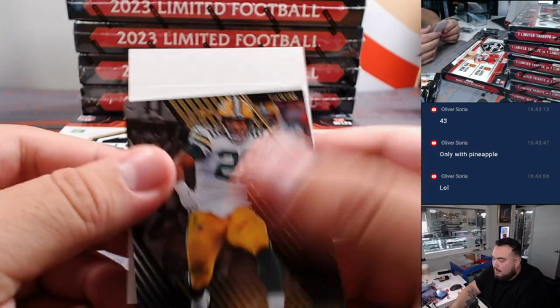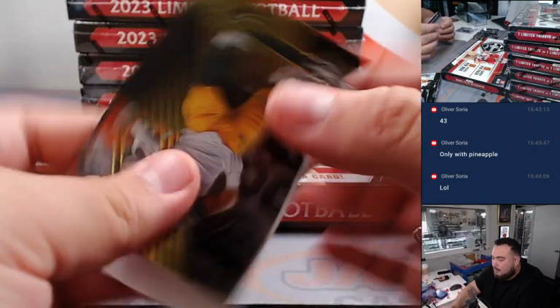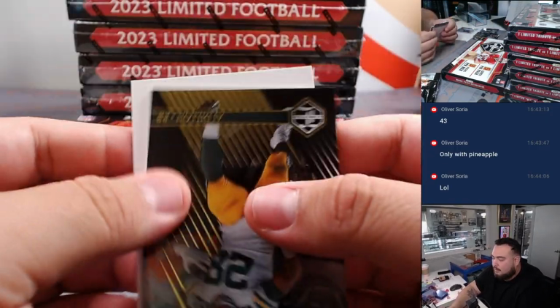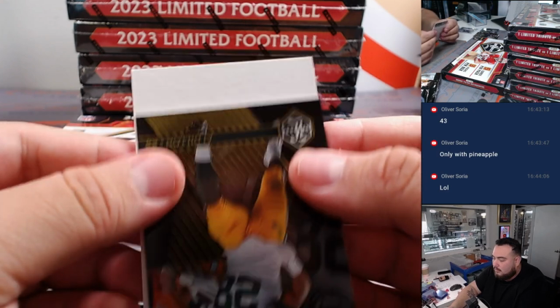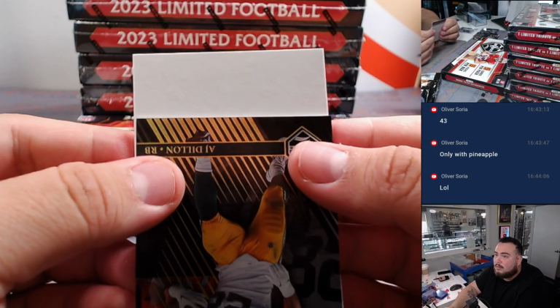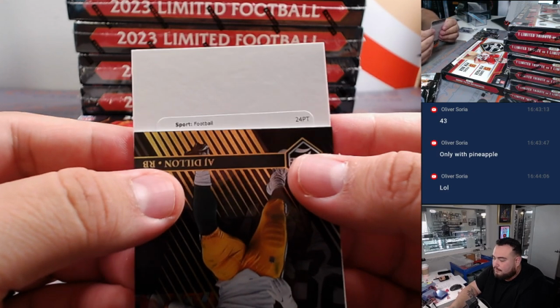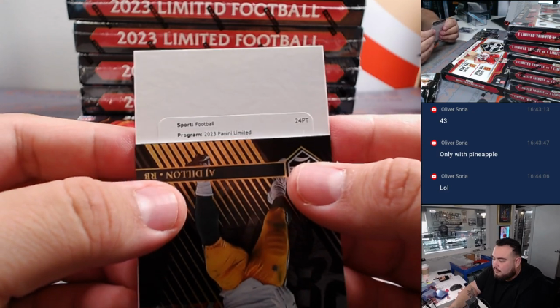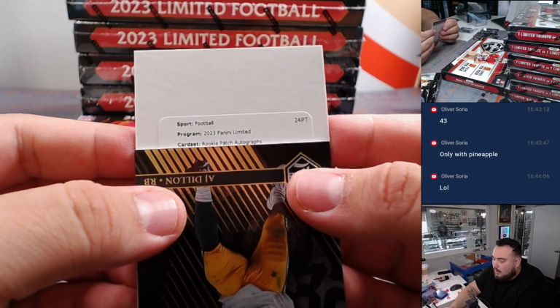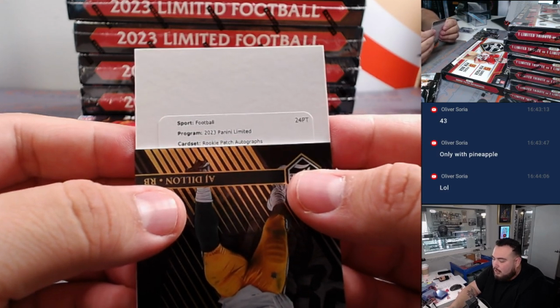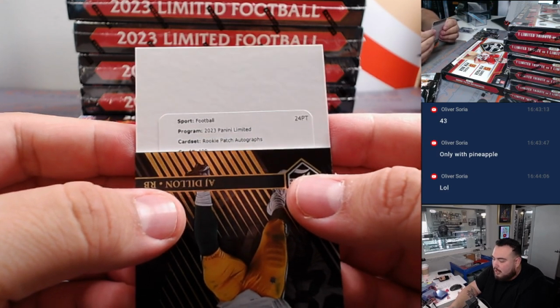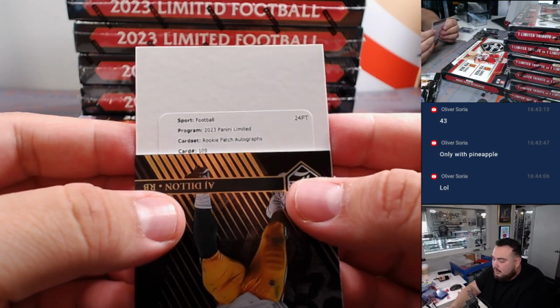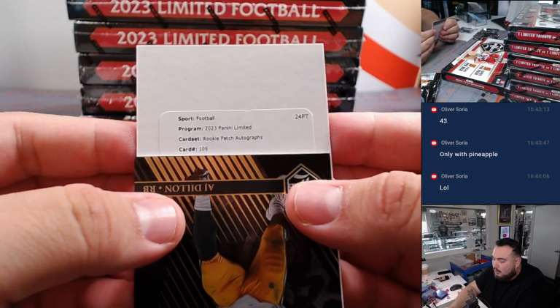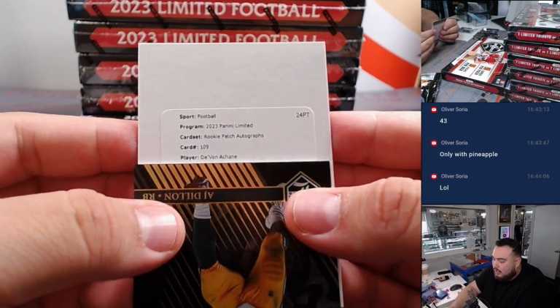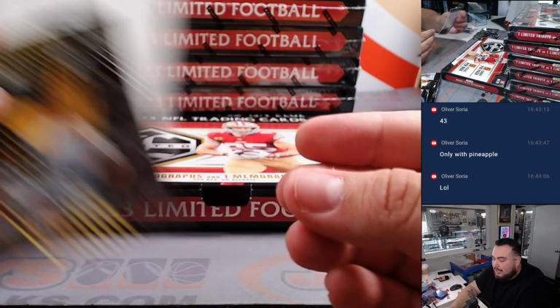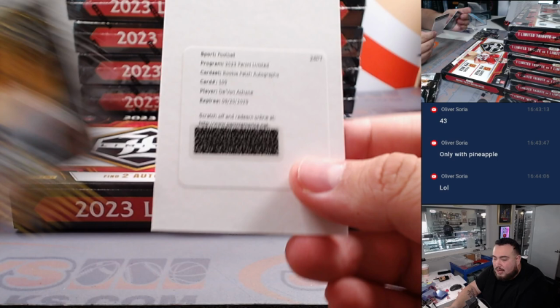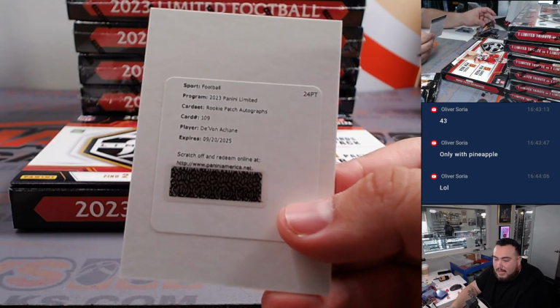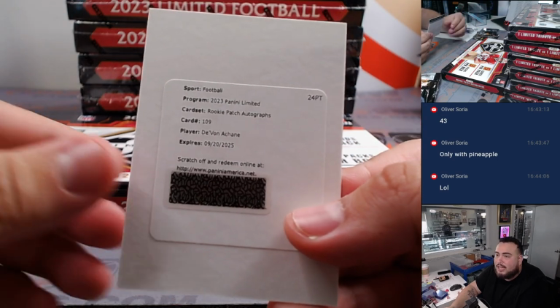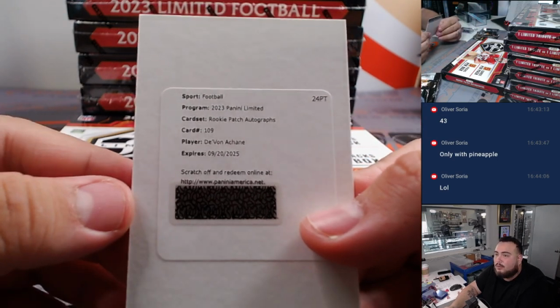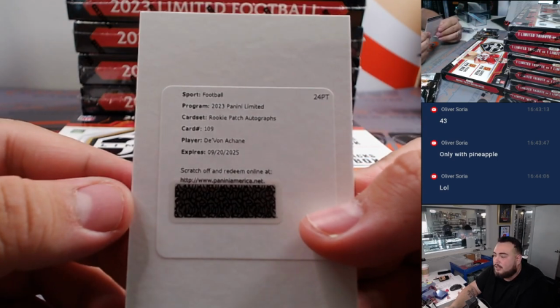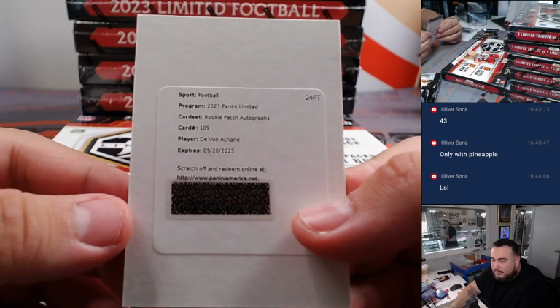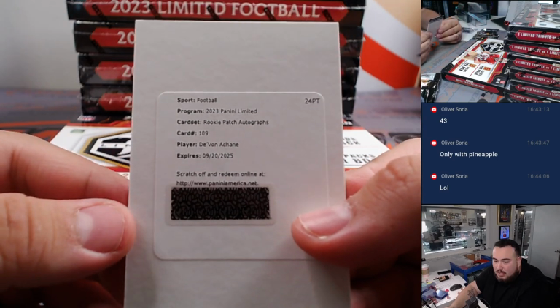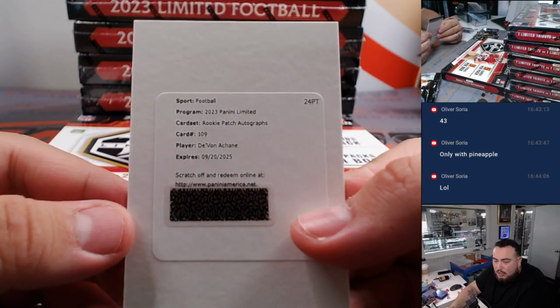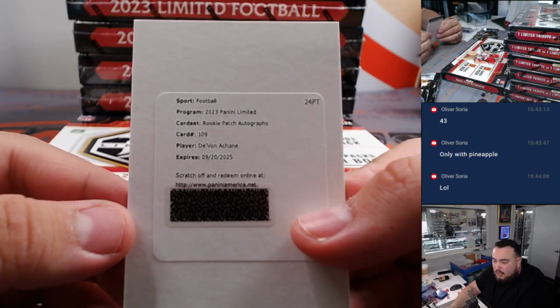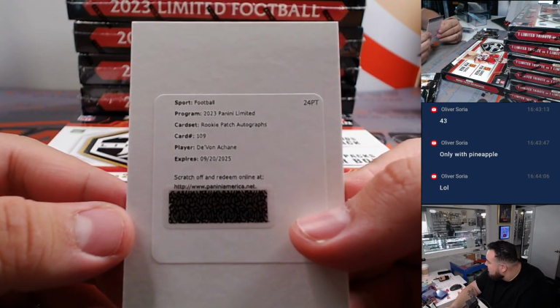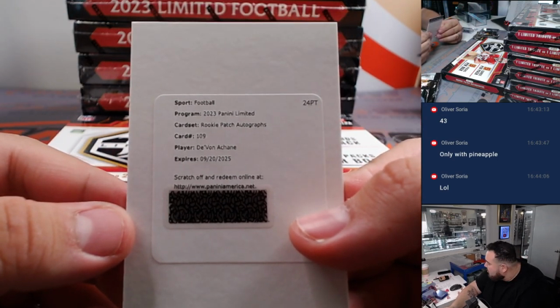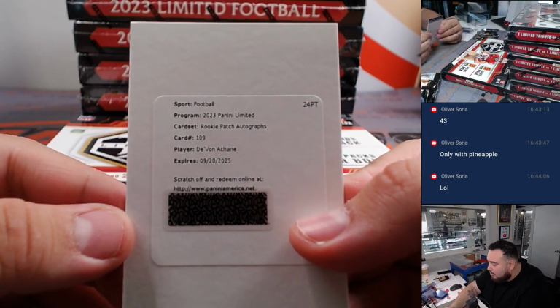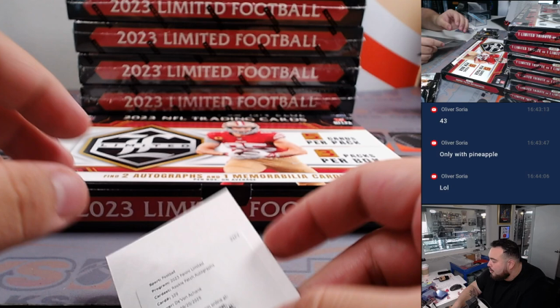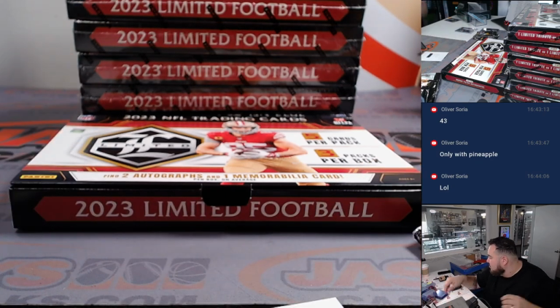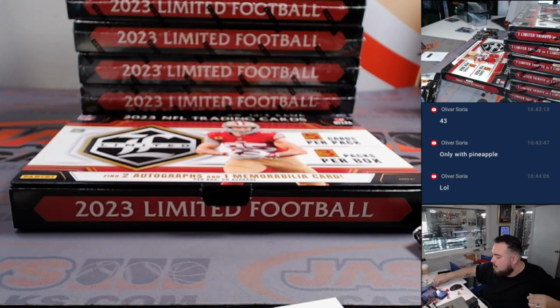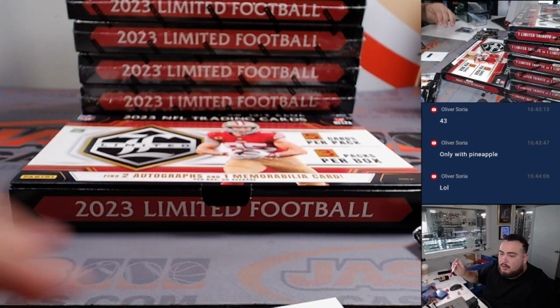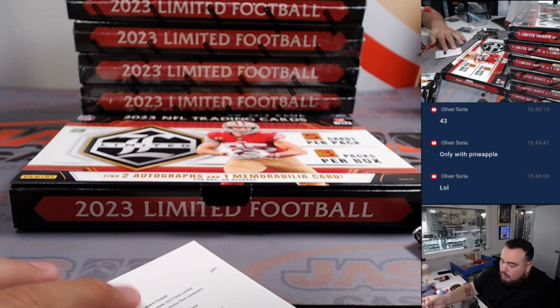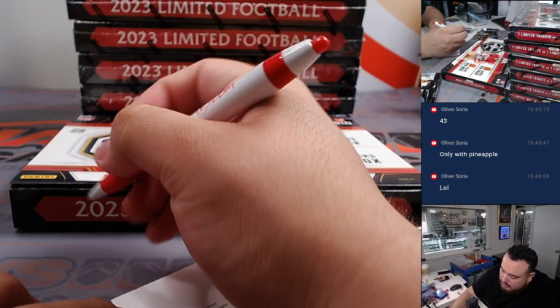Rookie patch autographs, card number 109 — Devon Achane for the Dolphins, which is an RMB team going to Joe on the board there with spot zero.